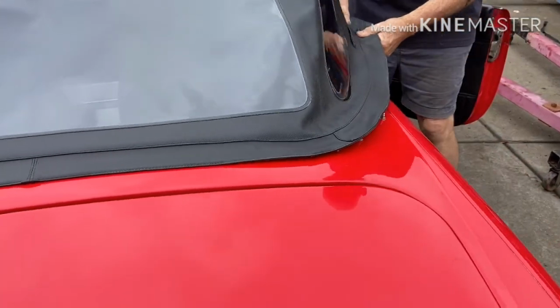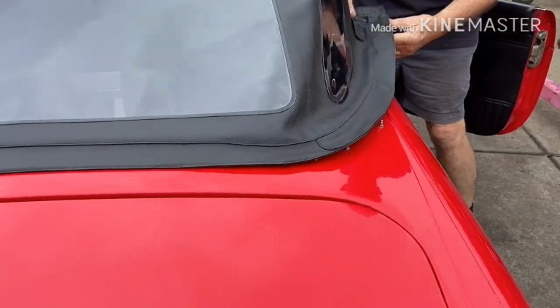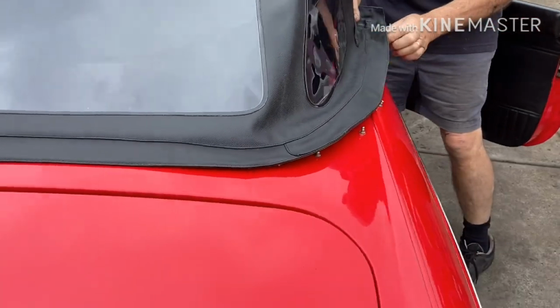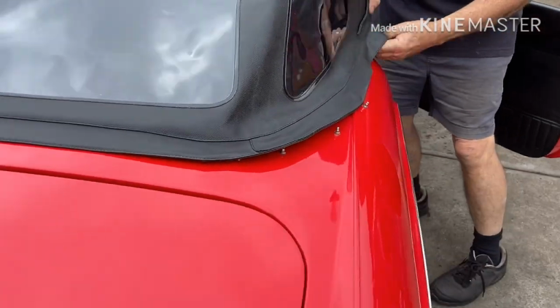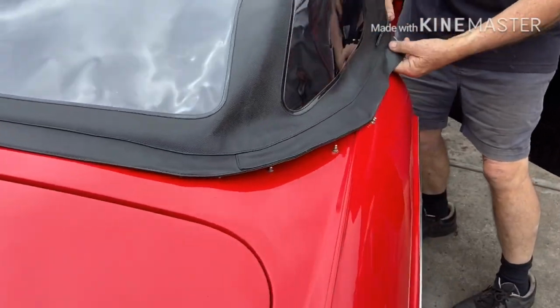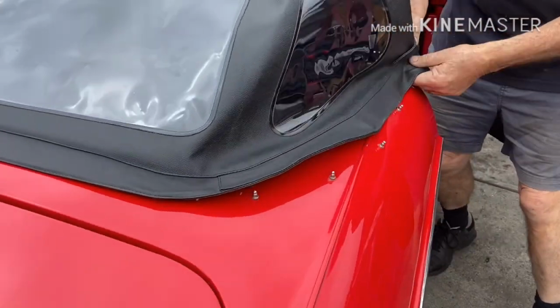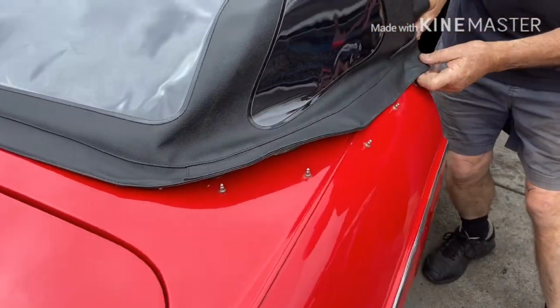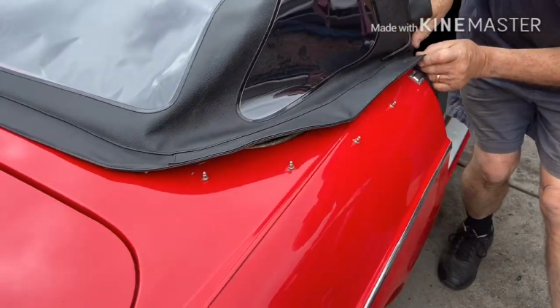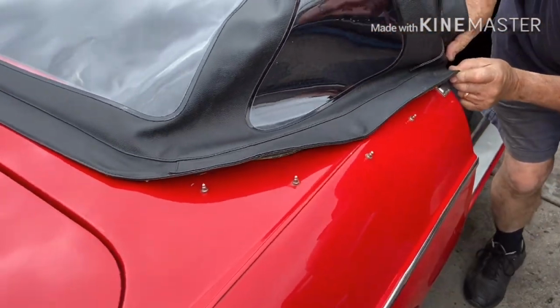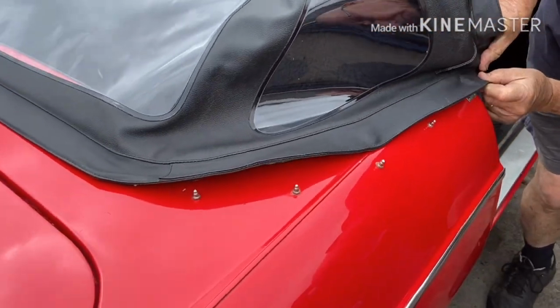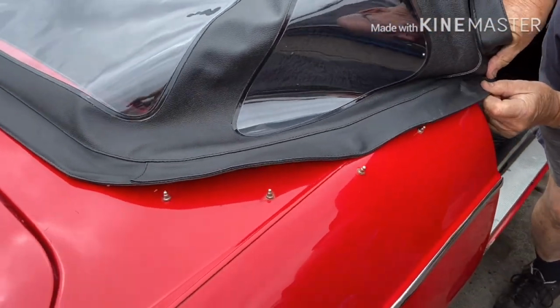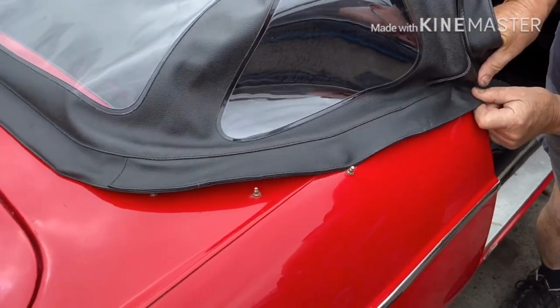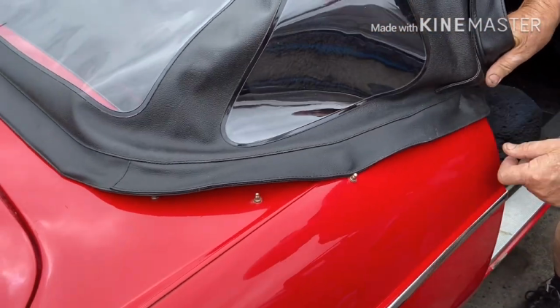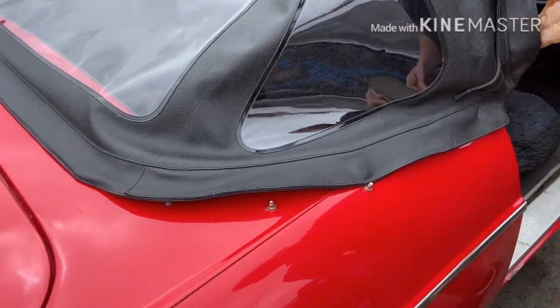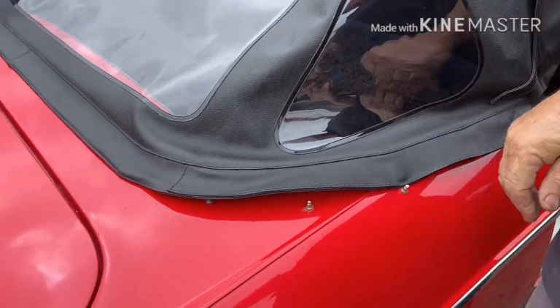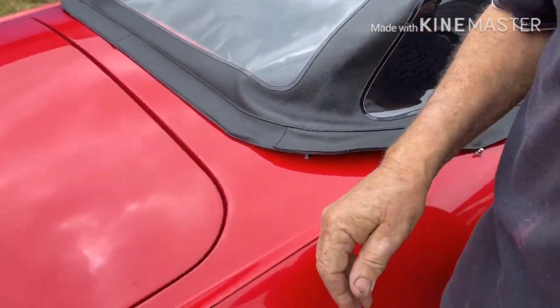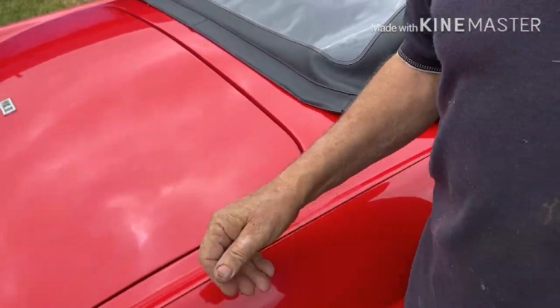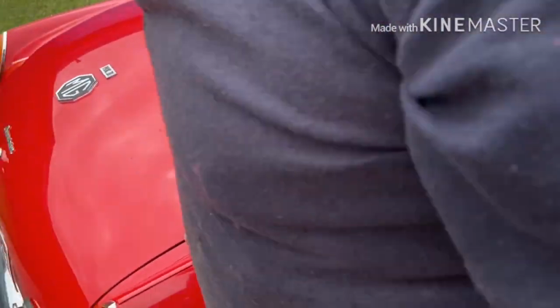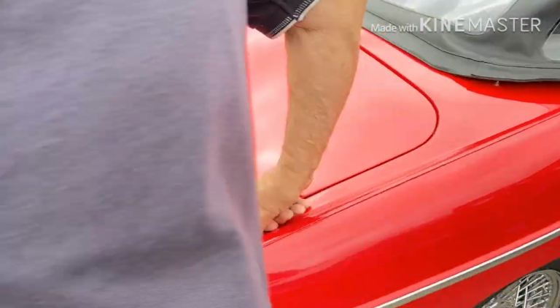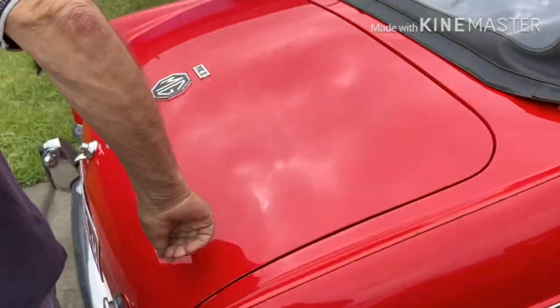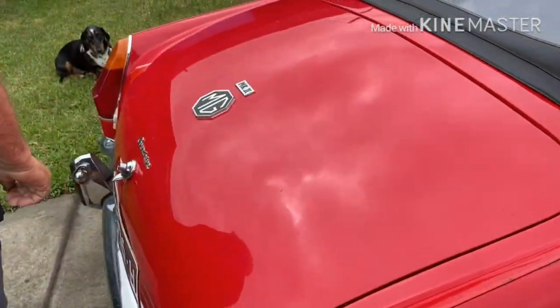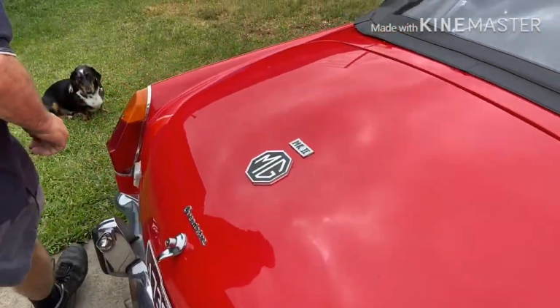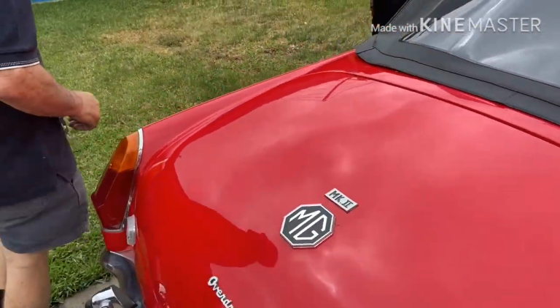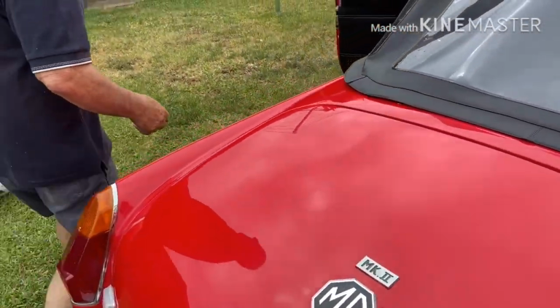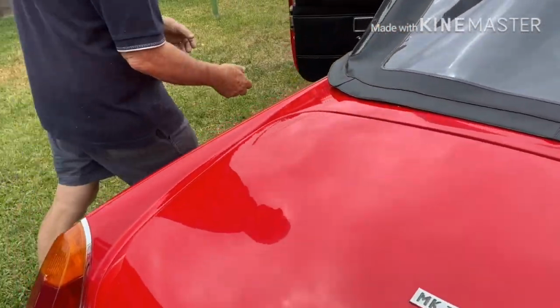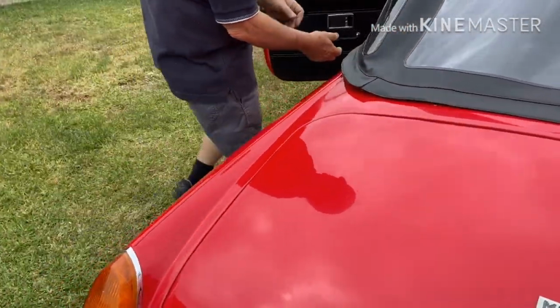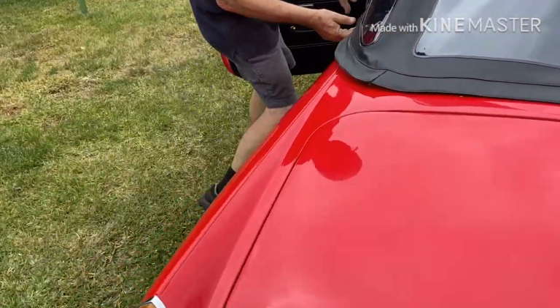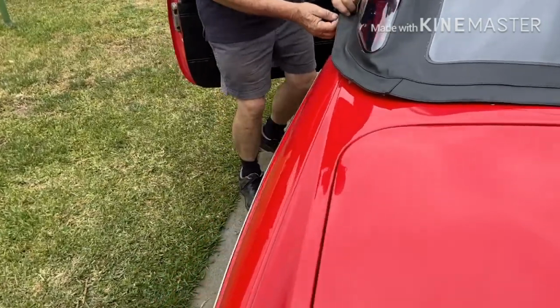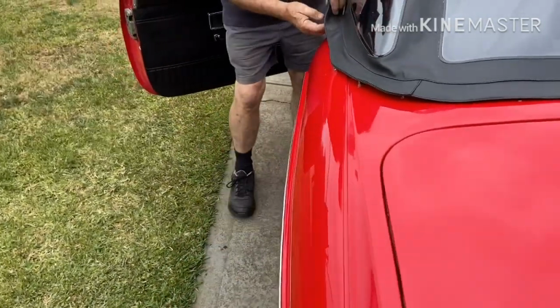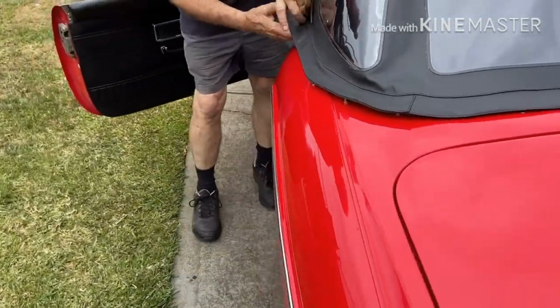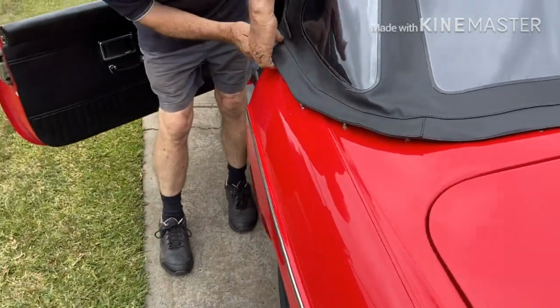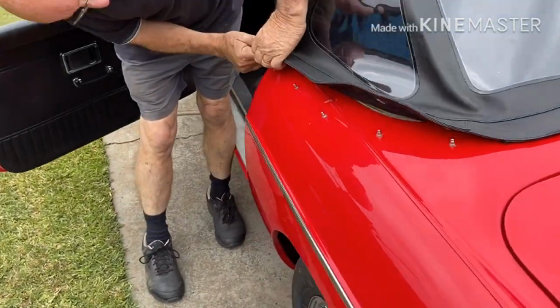One goes under there on one side, and the other side — this one goes in here.